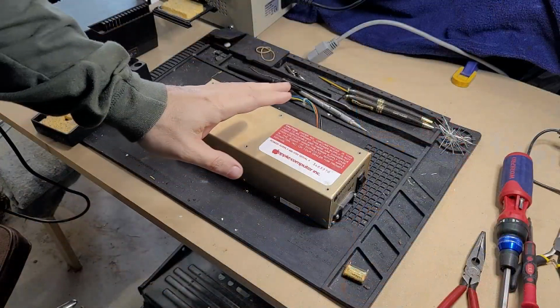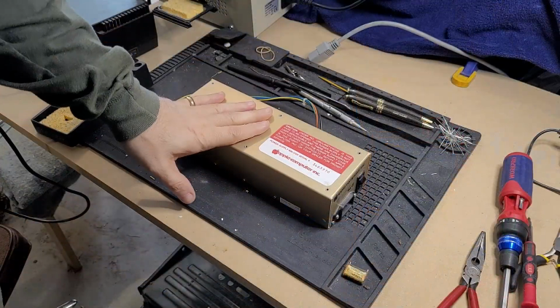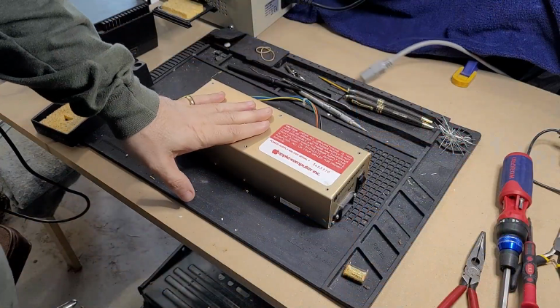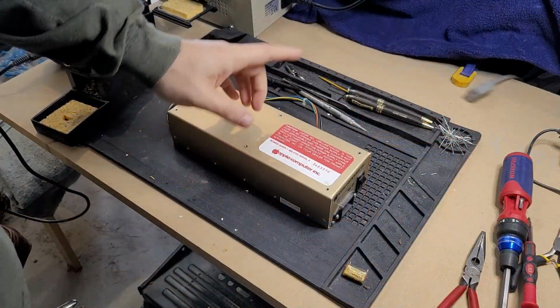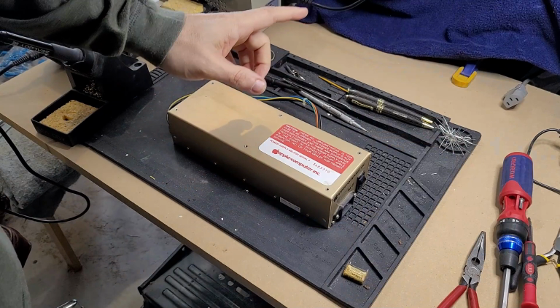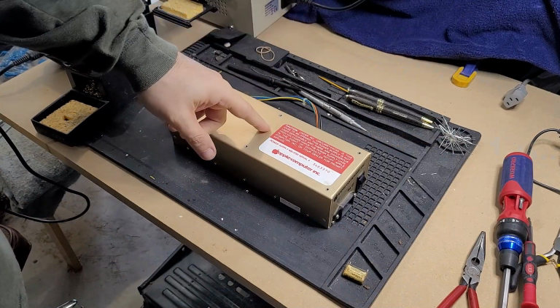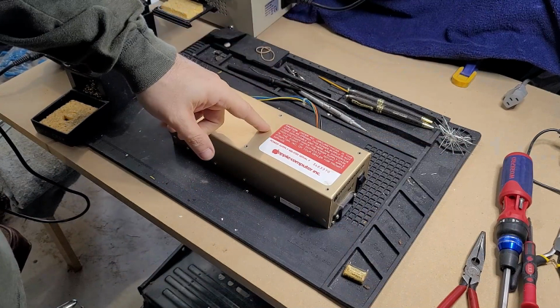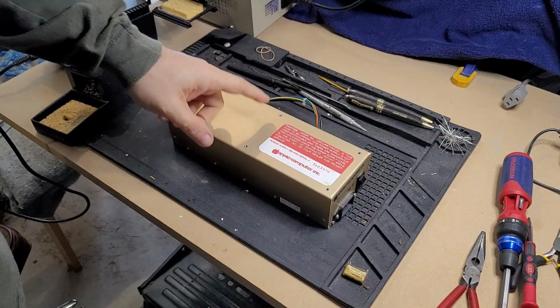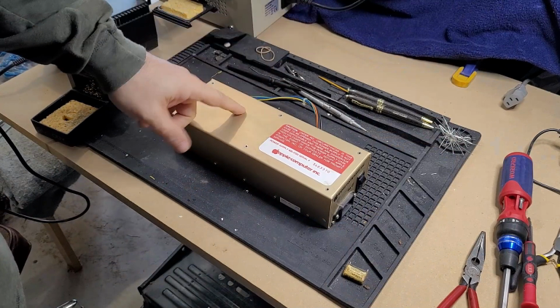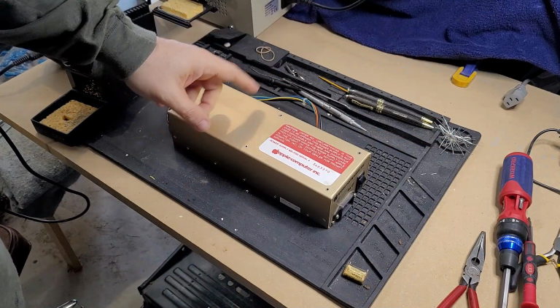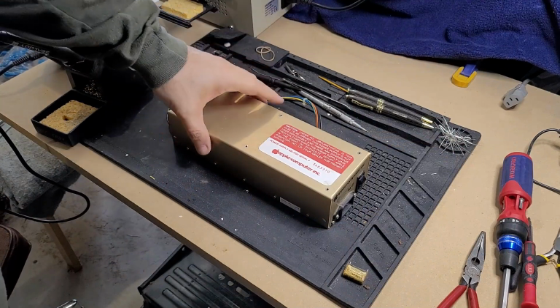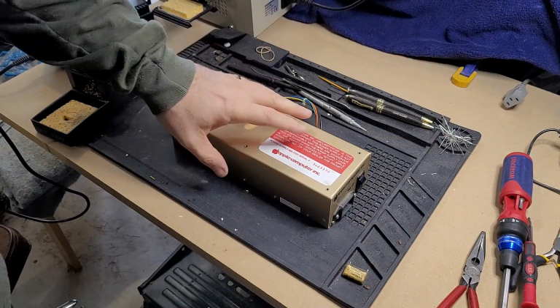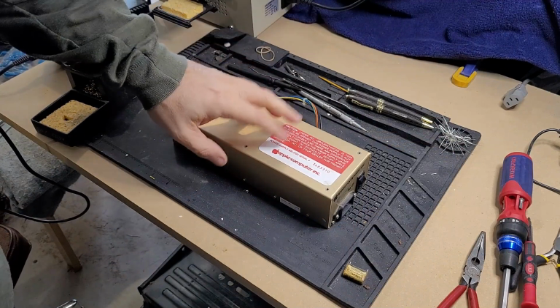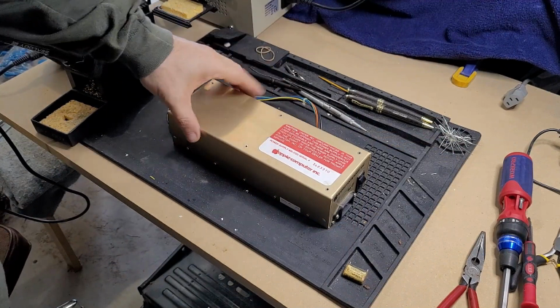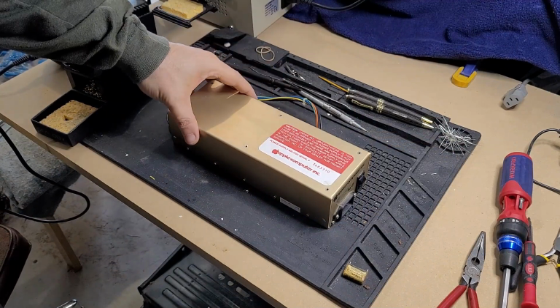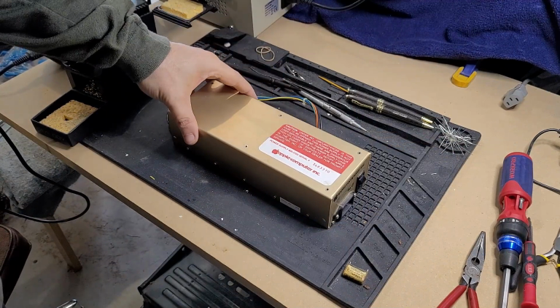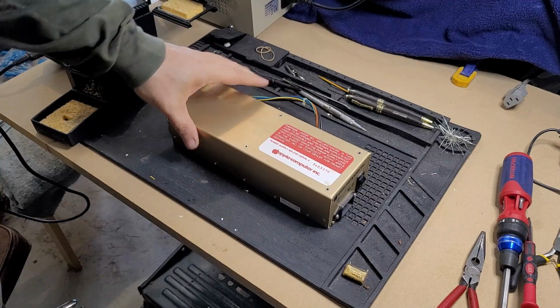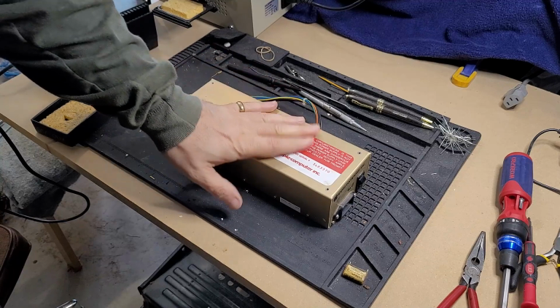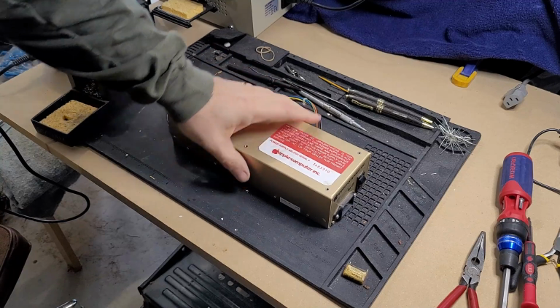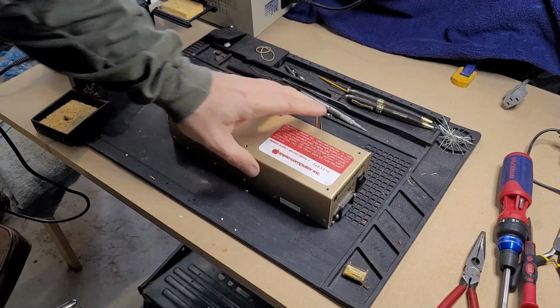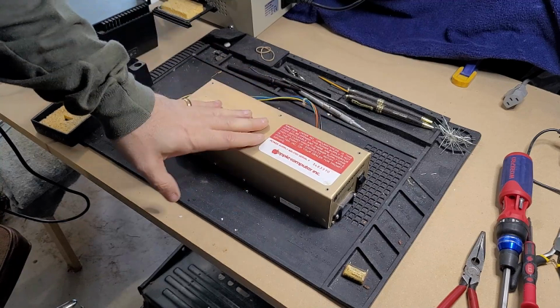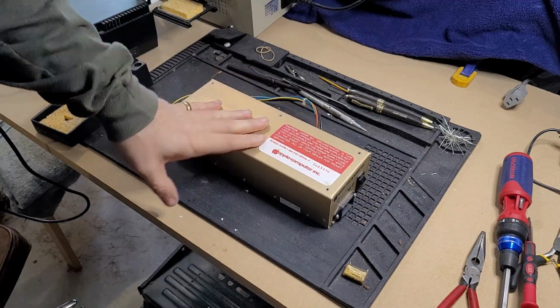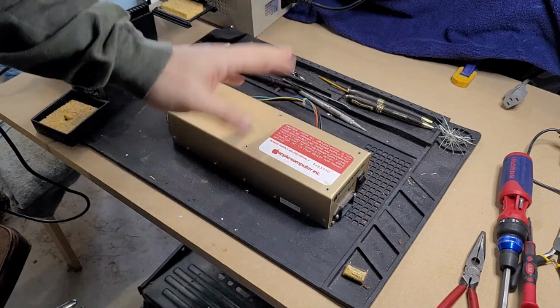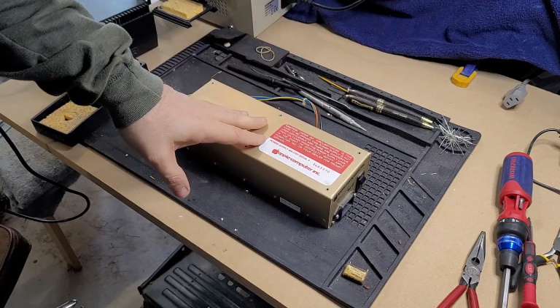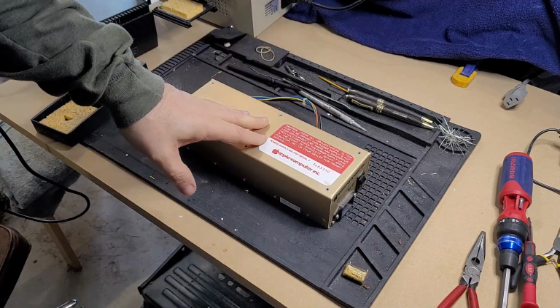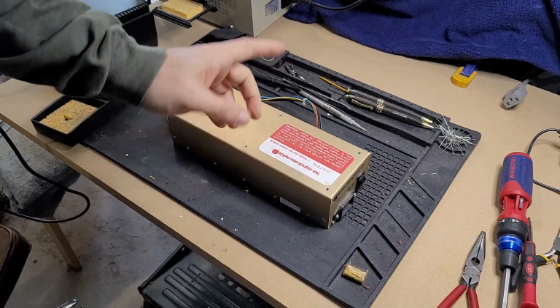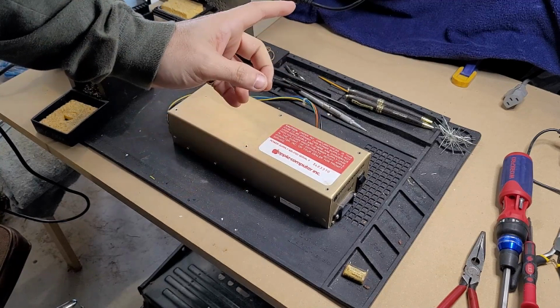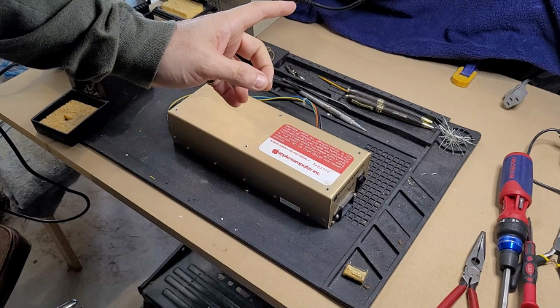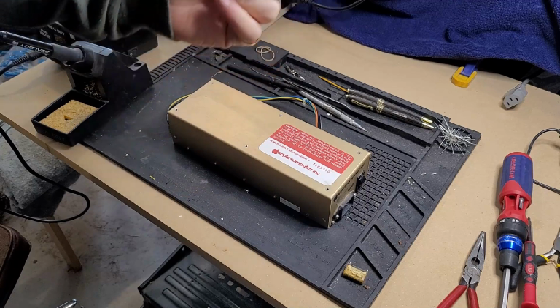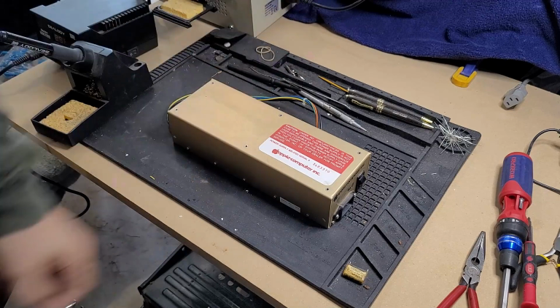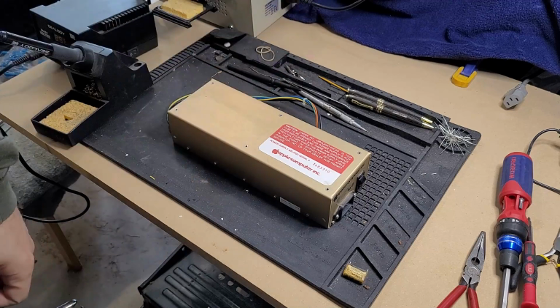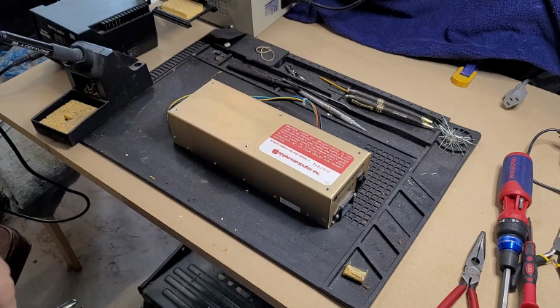And that'll do it for this one. Very quick, easy repair to a very common problem with these power supplies. Hope you enjoyed, hope it was useful to you, and I'll see you on the next one. Bye.